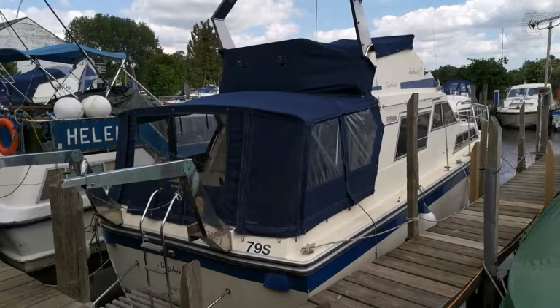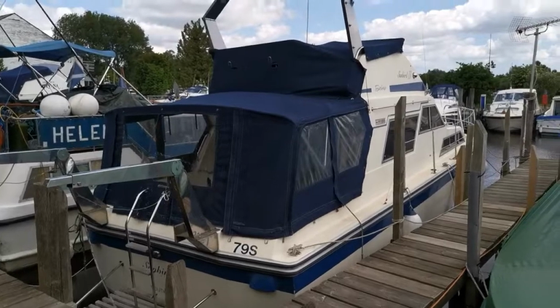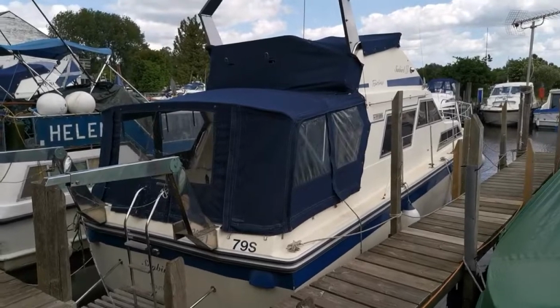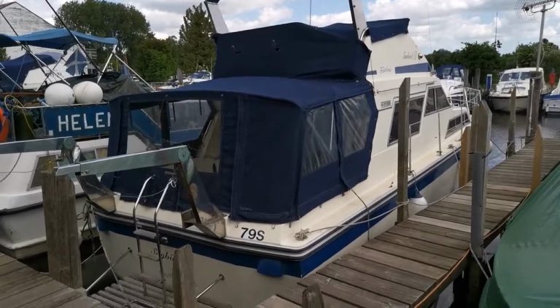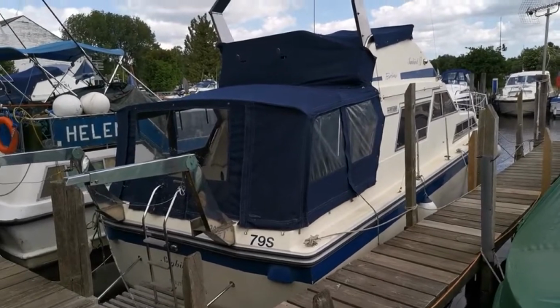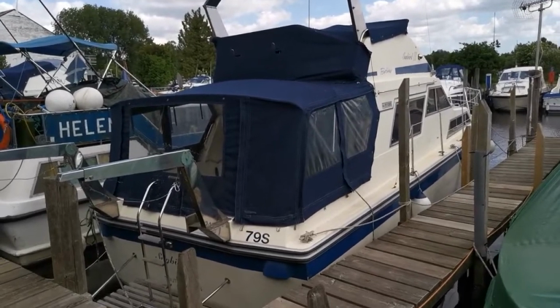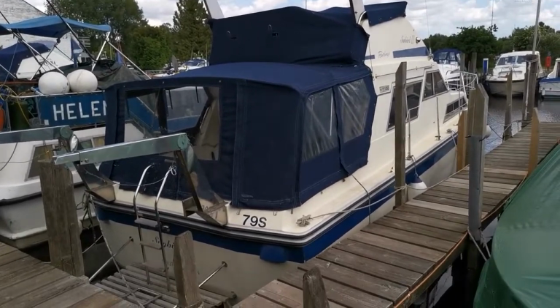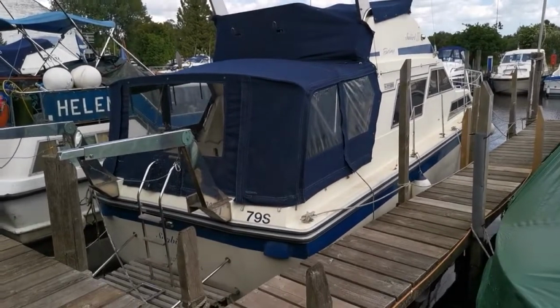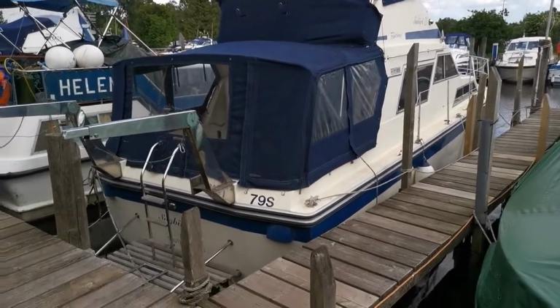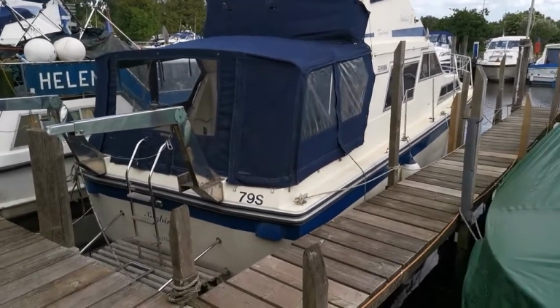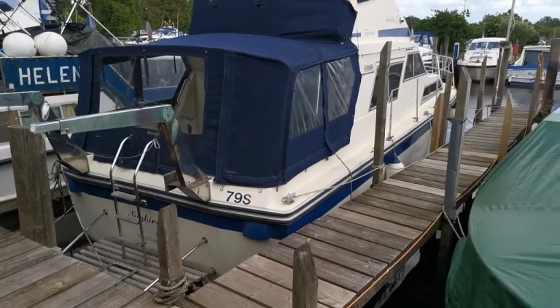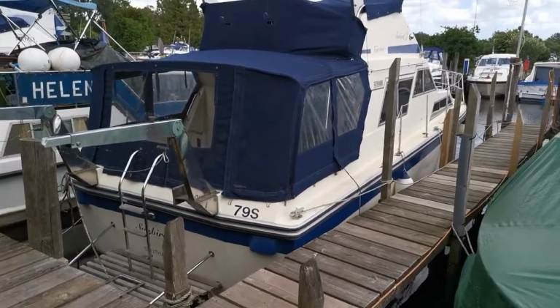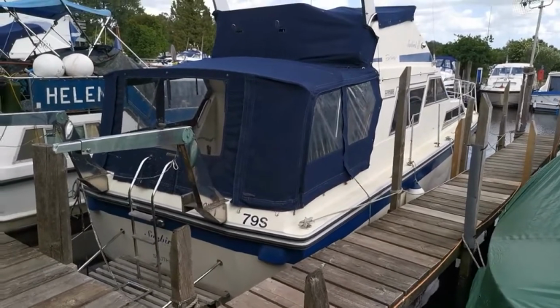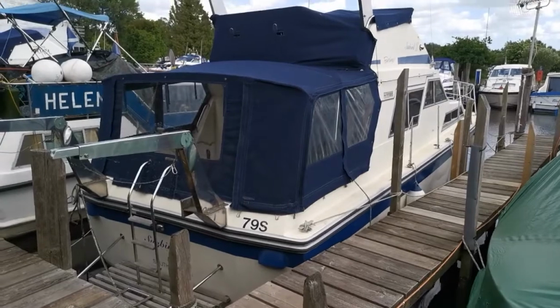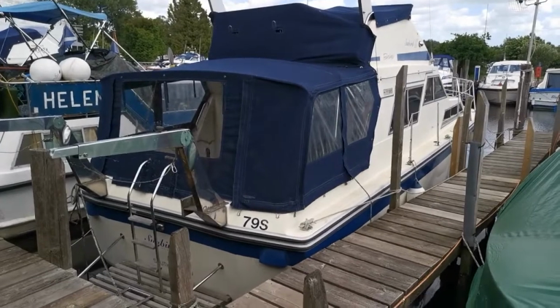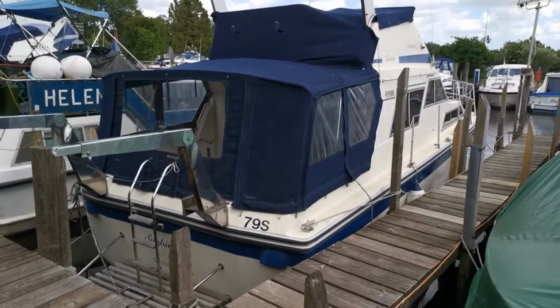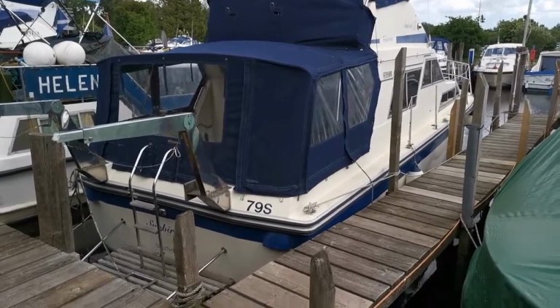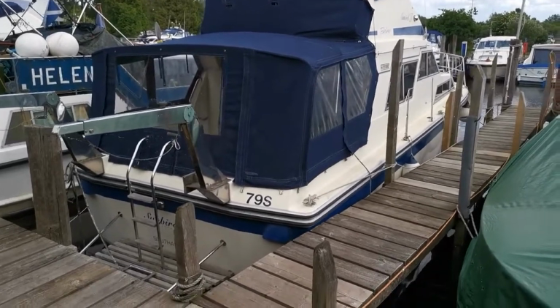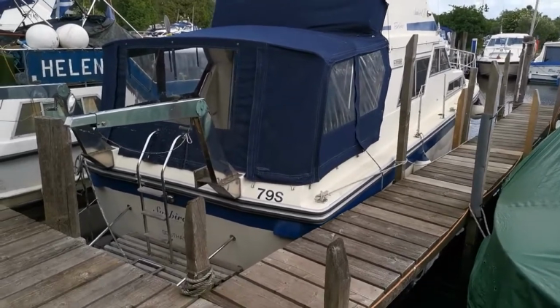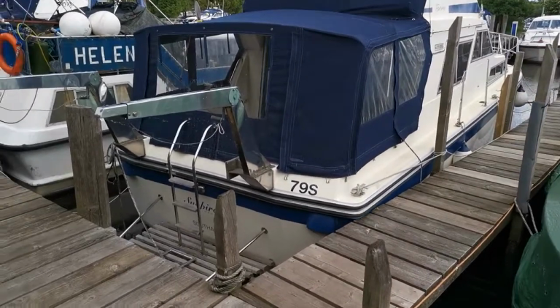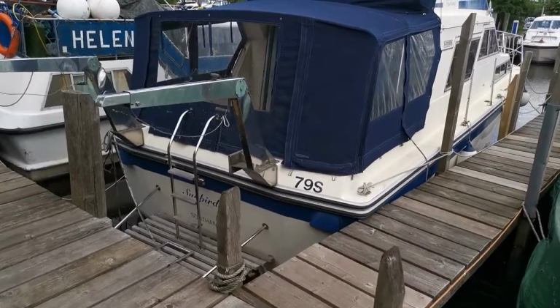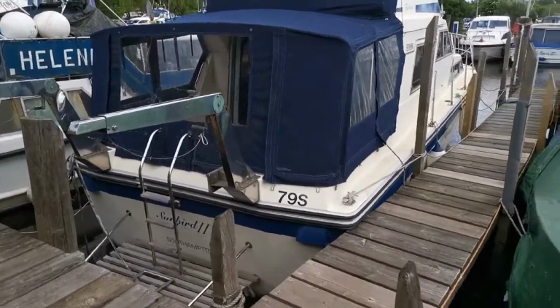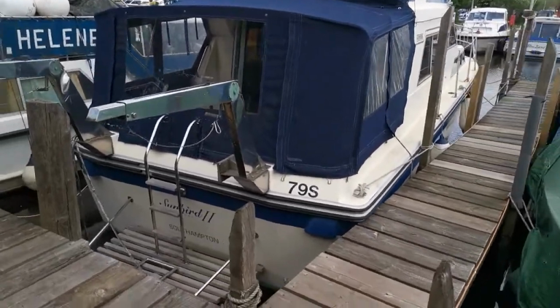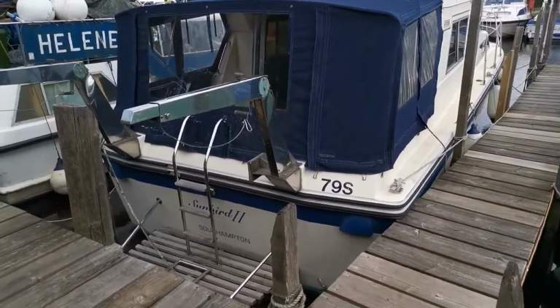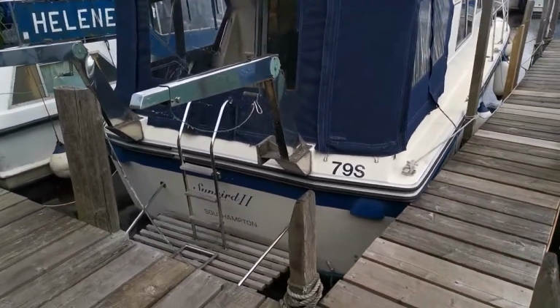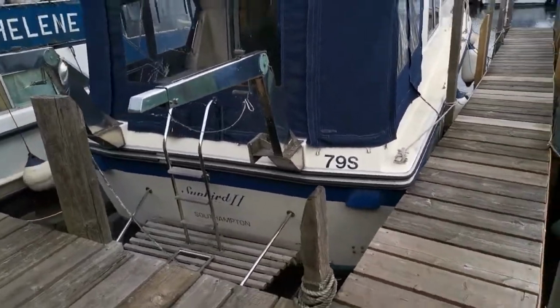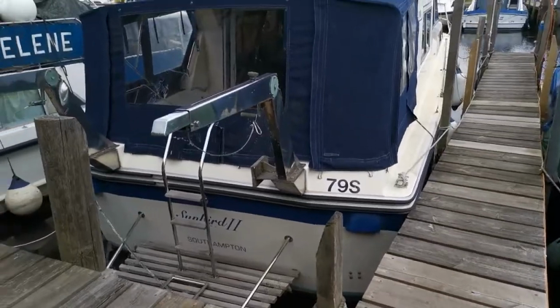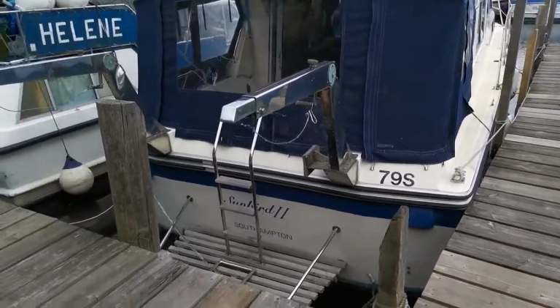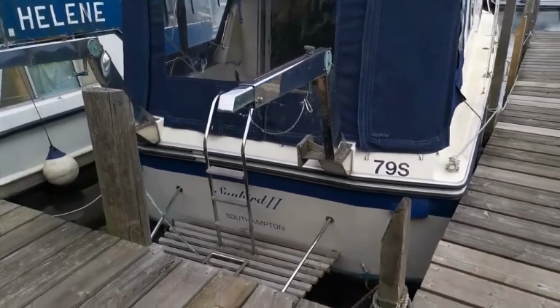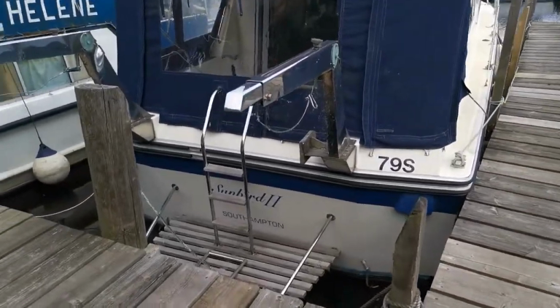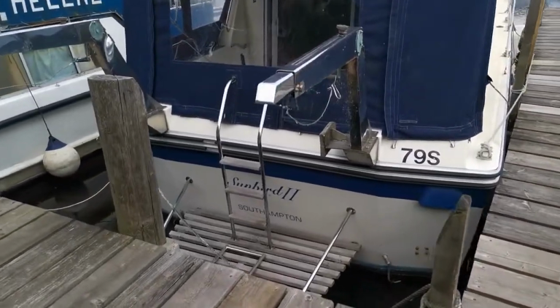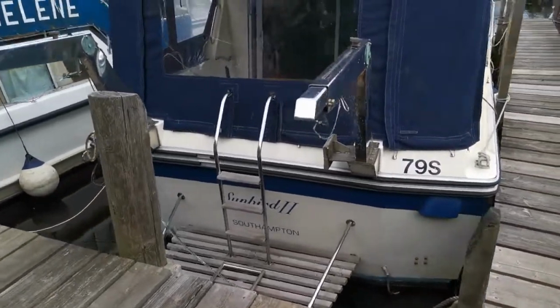Hello and welcome to Boat Shed Norfolk. Today's new listing is this Furline 32 sedan flybridge. I'm just going to have a quick walk around the outside to give you an idea of how the boat looks.